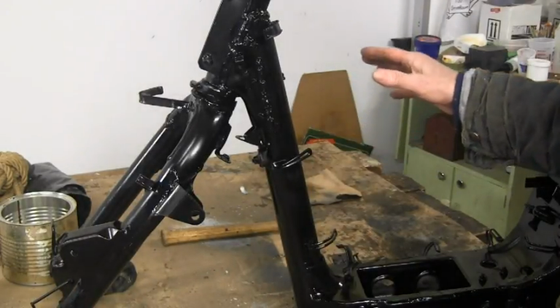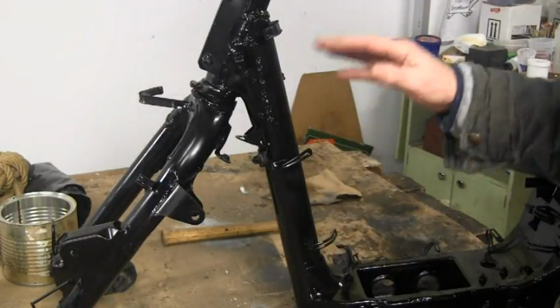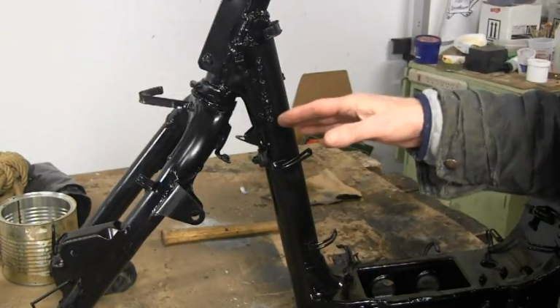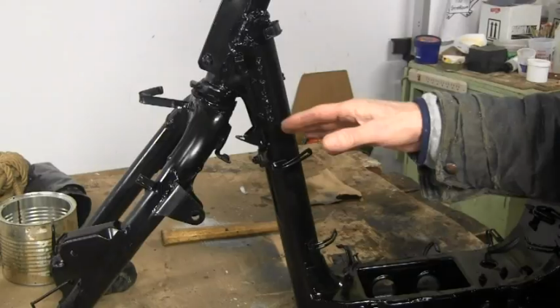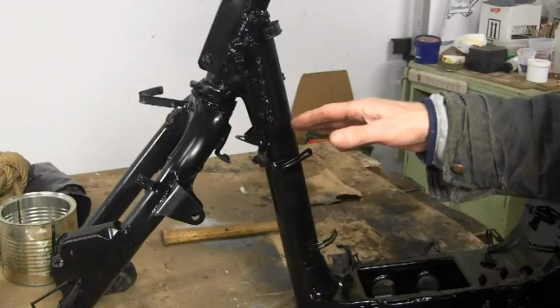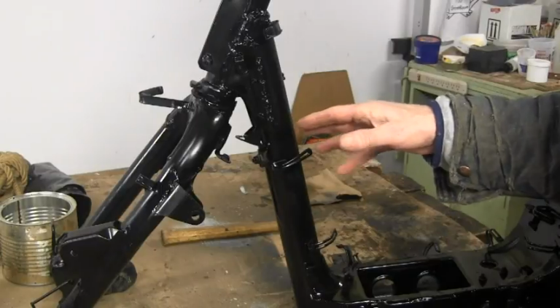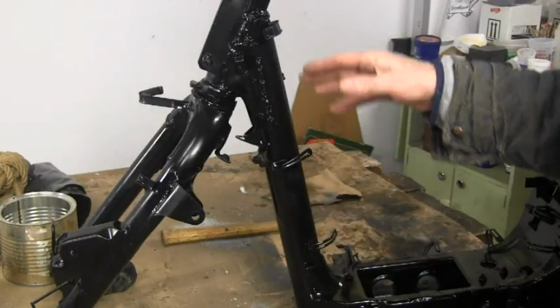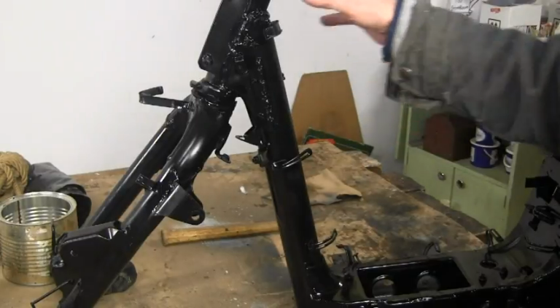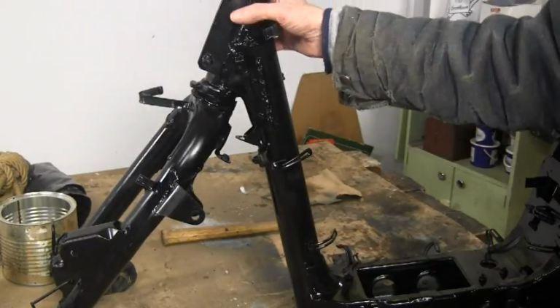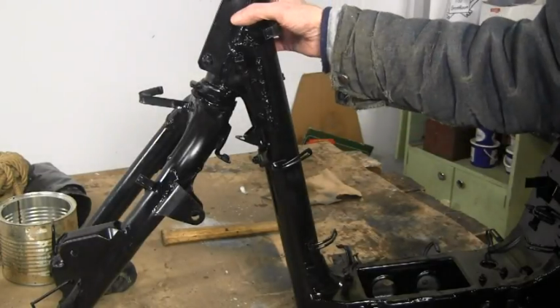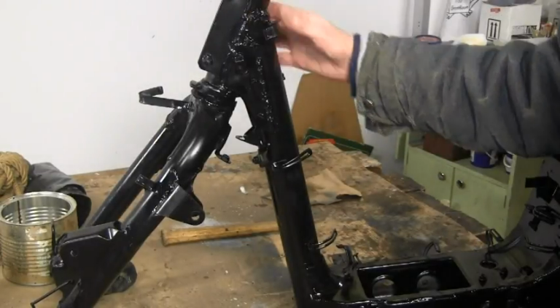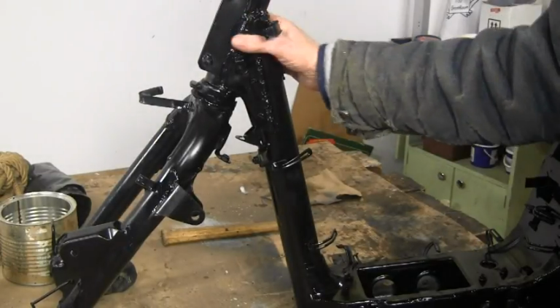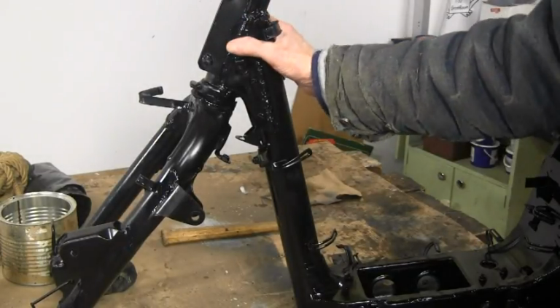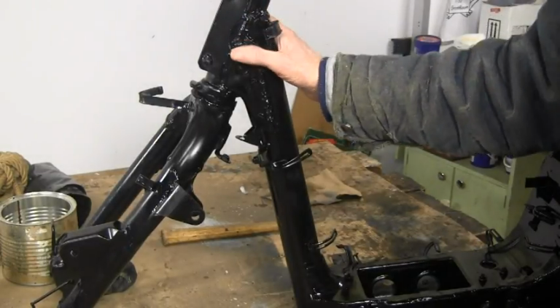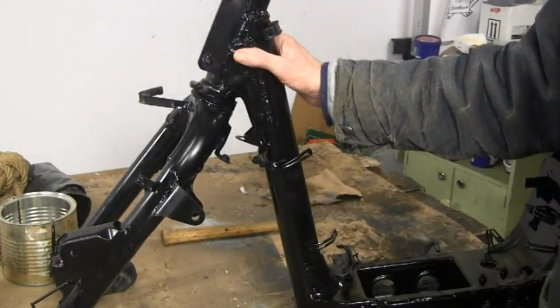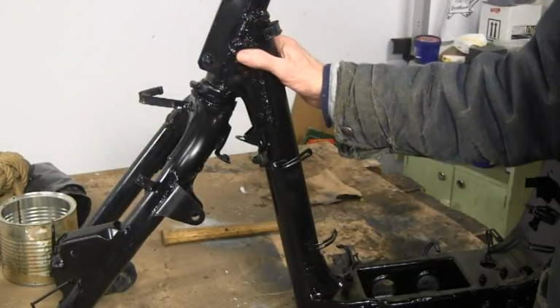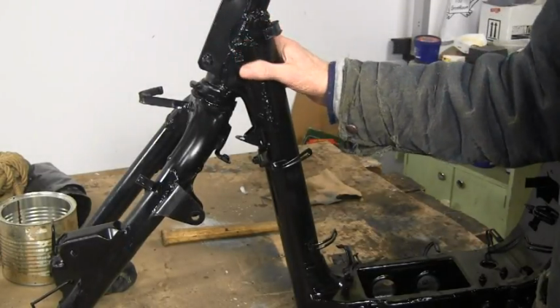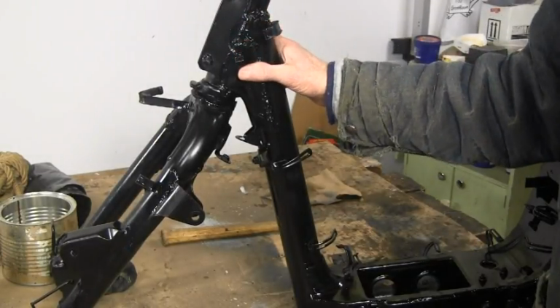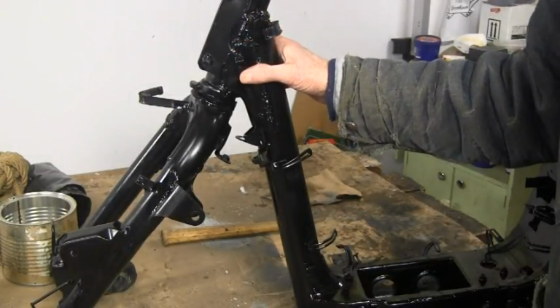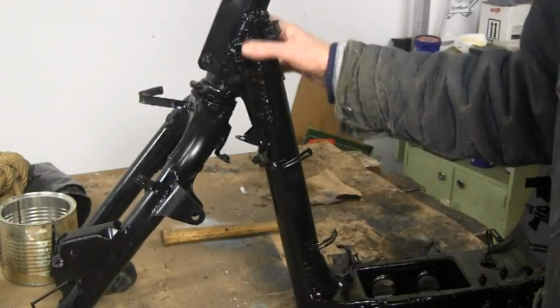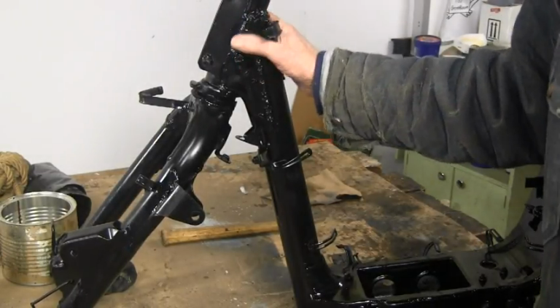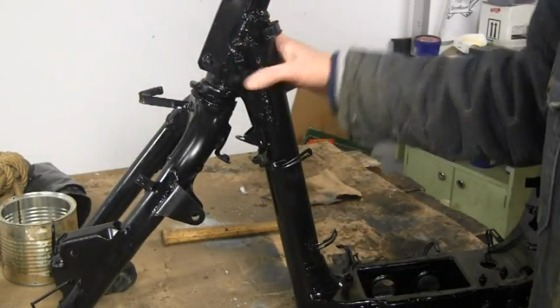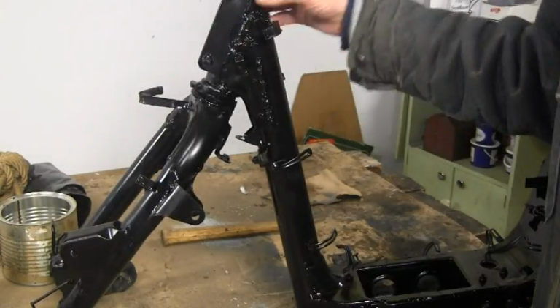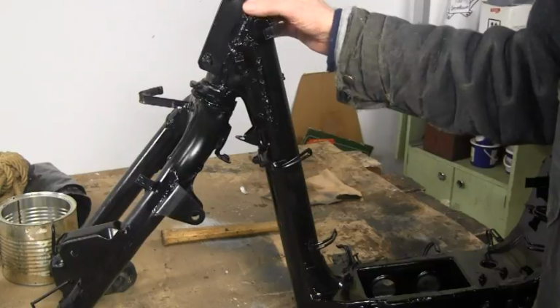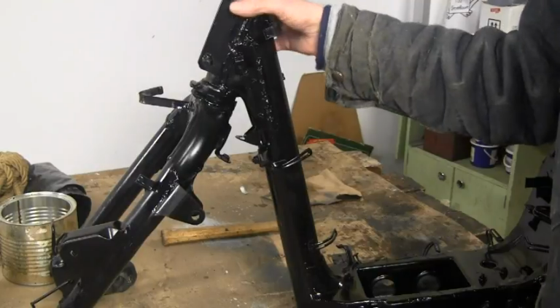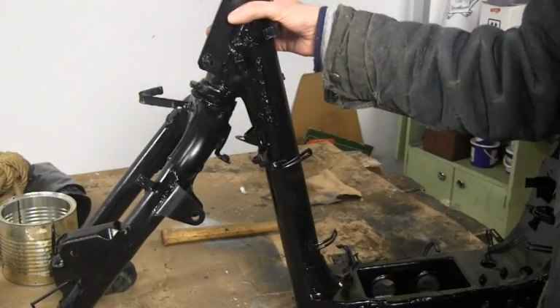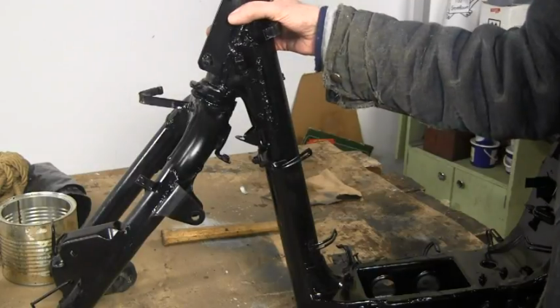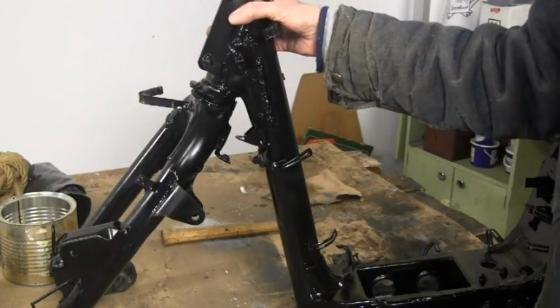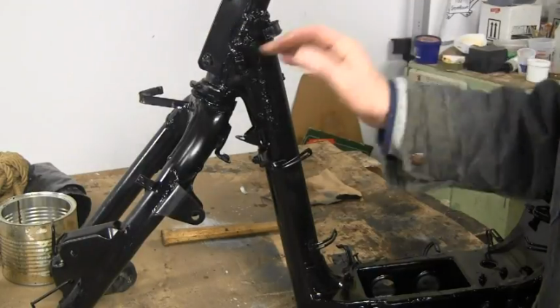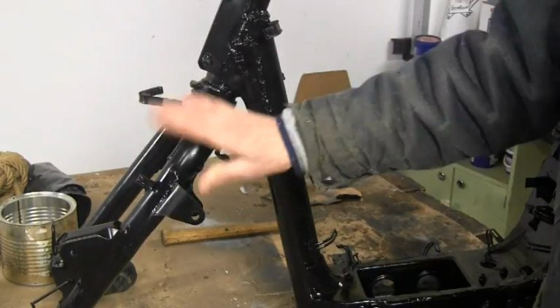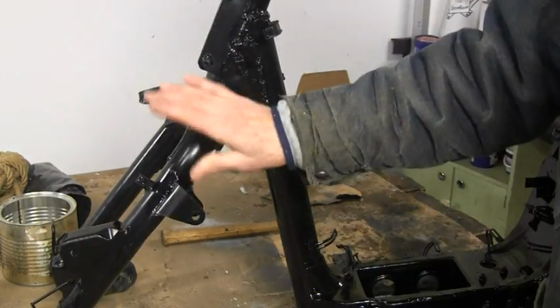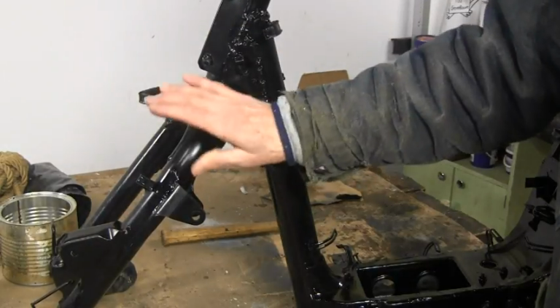Everything was still level and in frame, so I was 95% sure this was back on track. The only problem was the front forks.